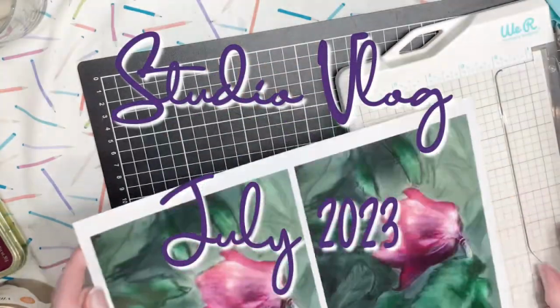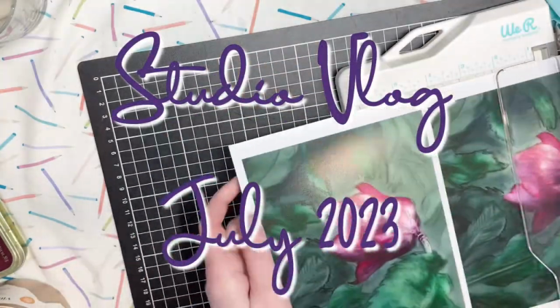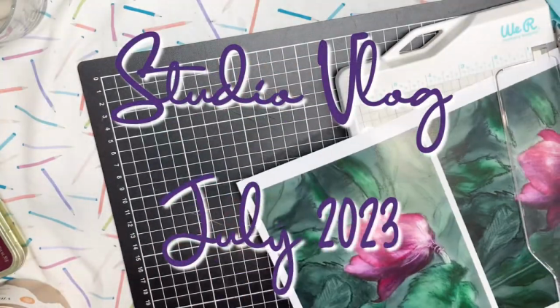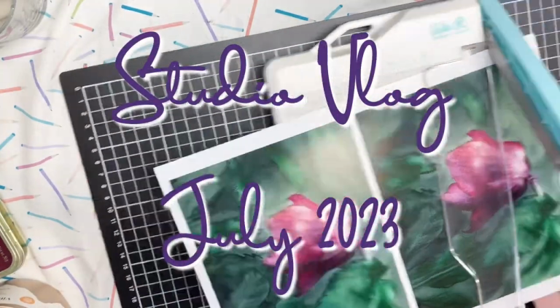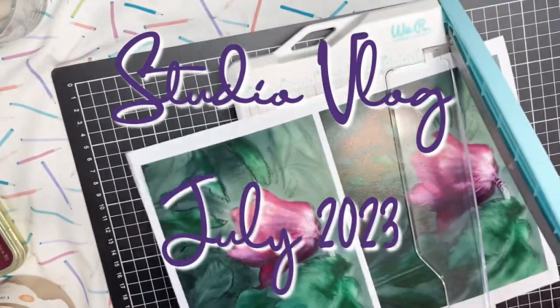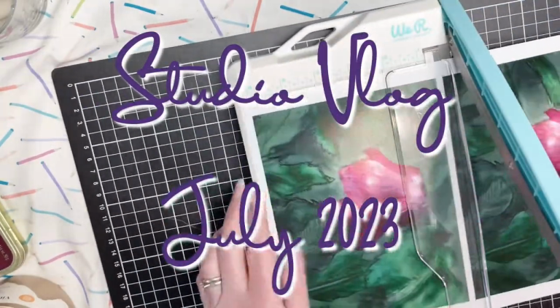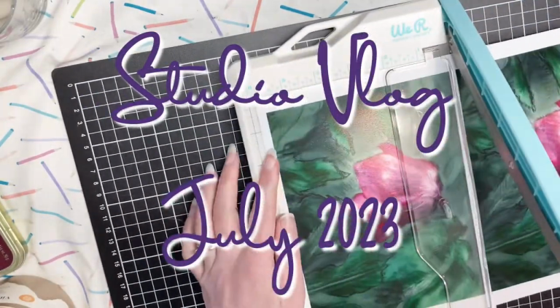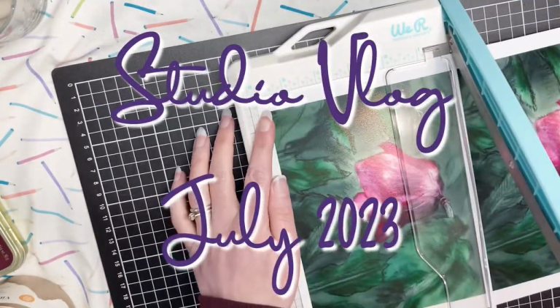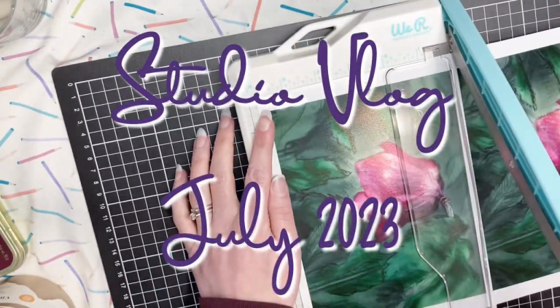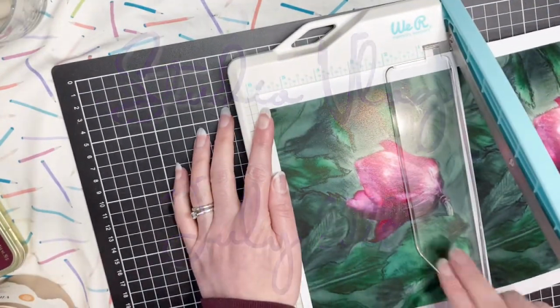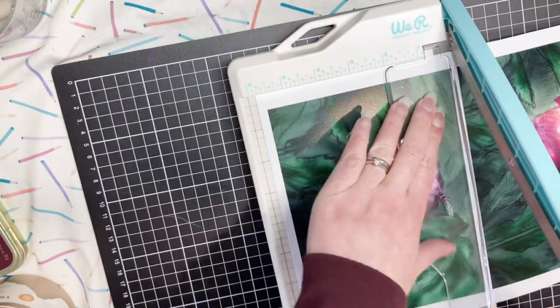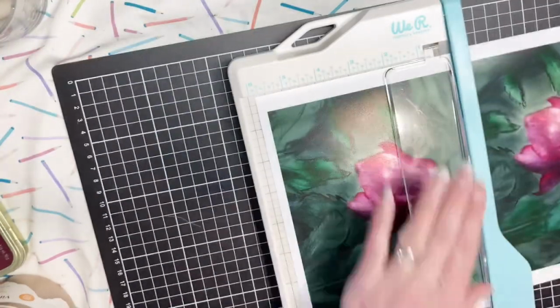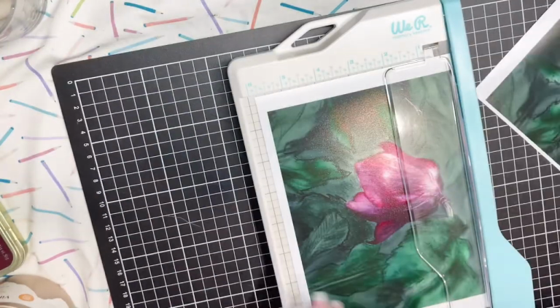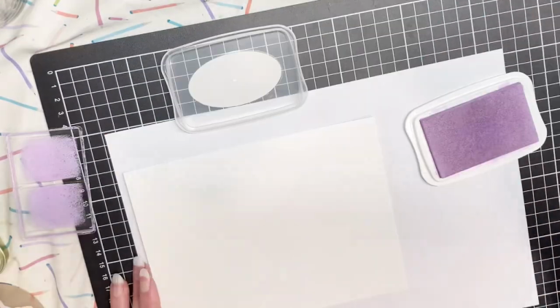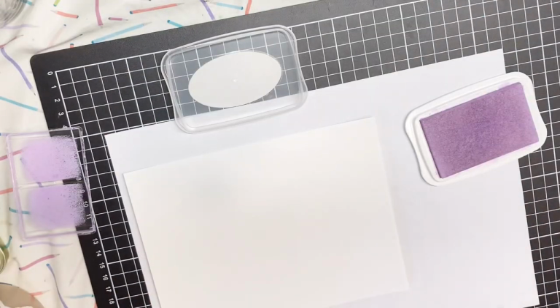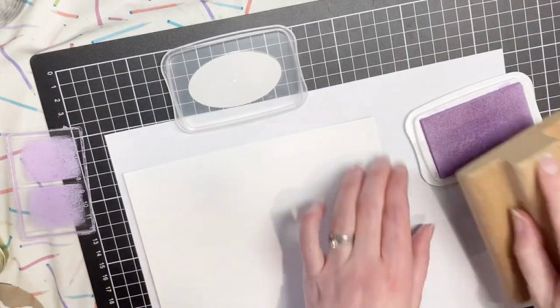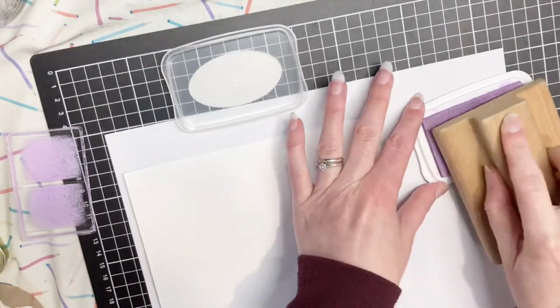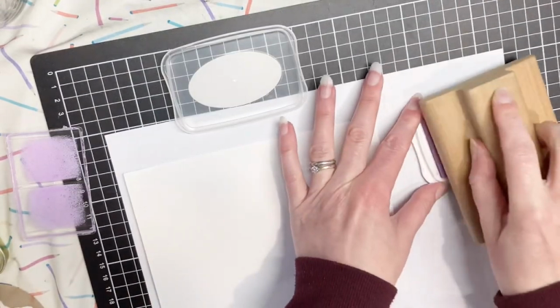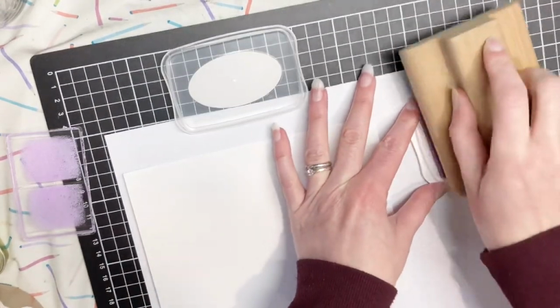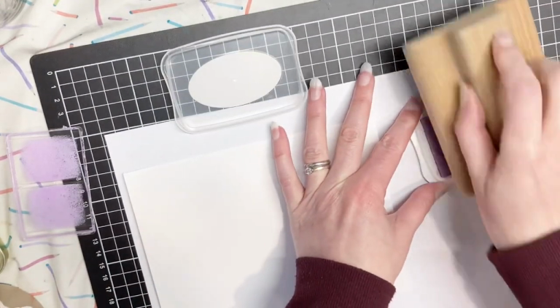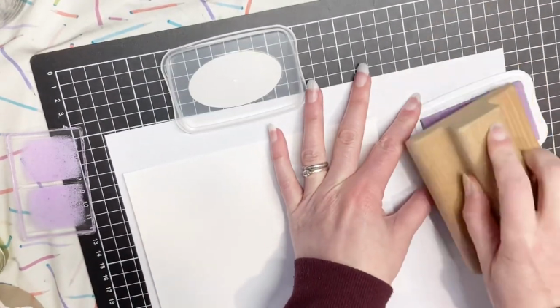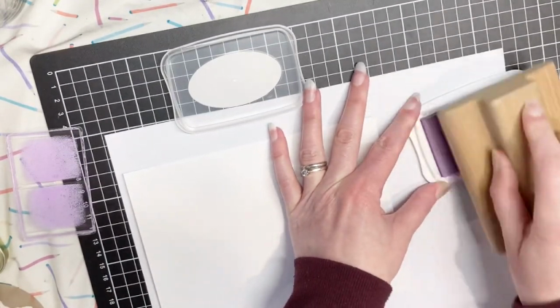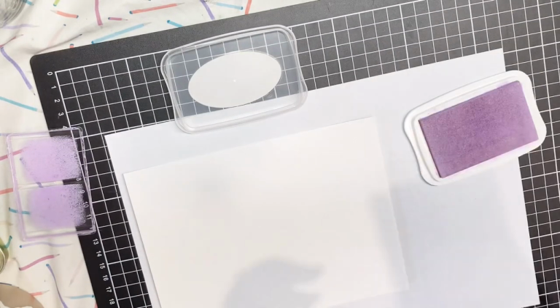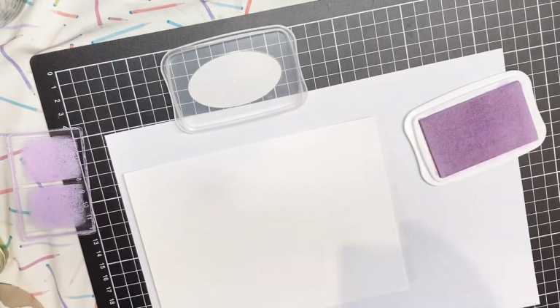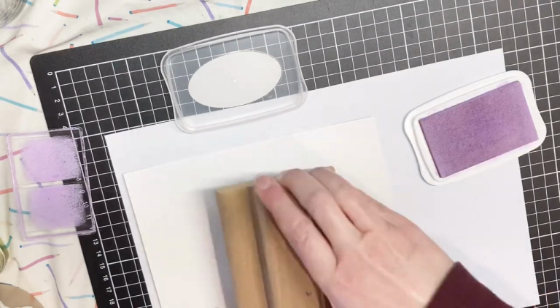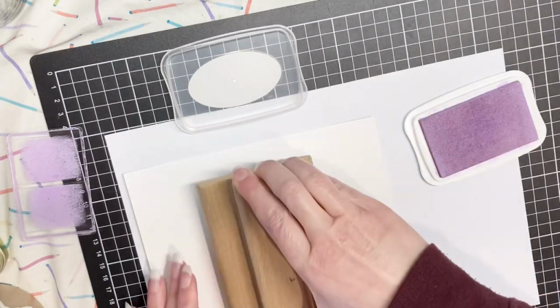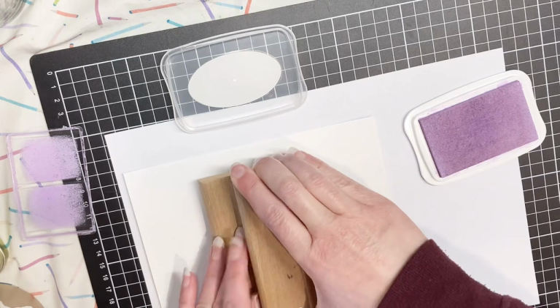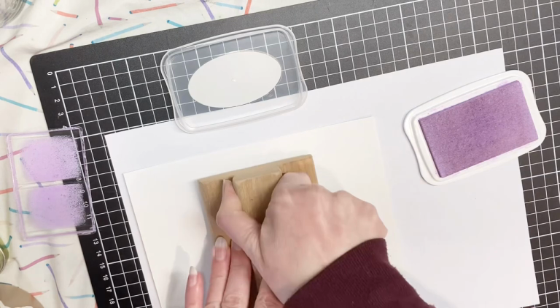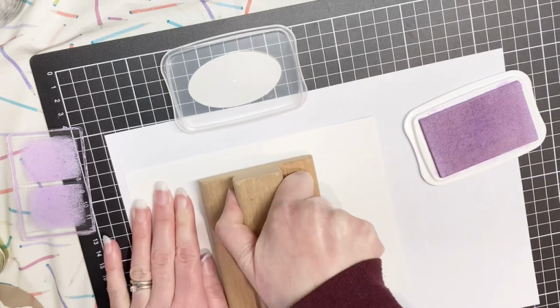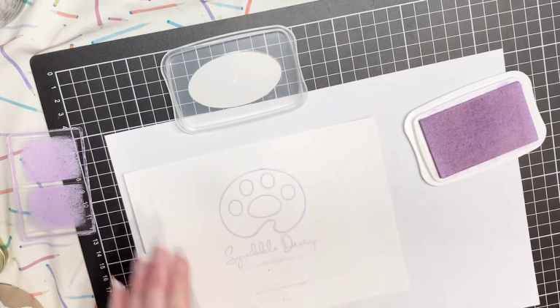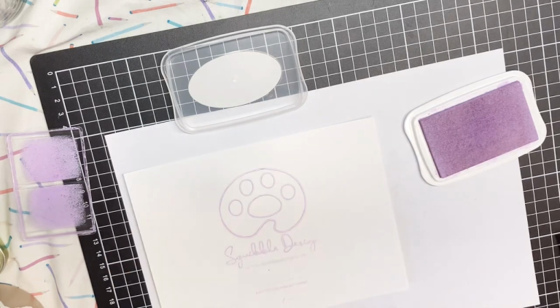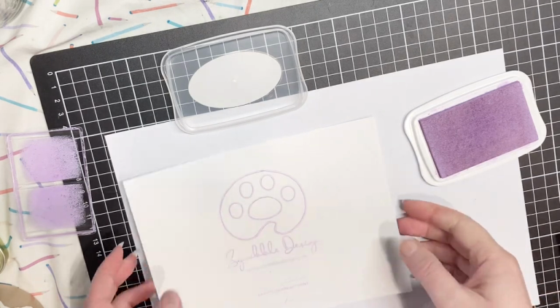Hi everyone, welcome to this new studio vlog. I took the charcoal drawing from the end of the last vlog and painted over it in Procreate to make the print for this month's Patreon reward.